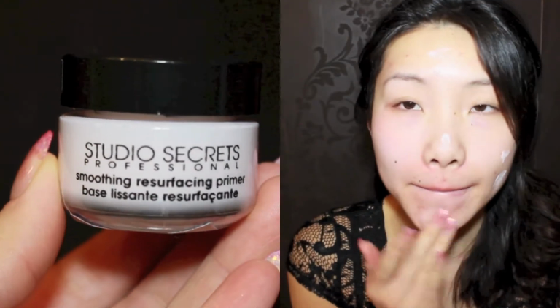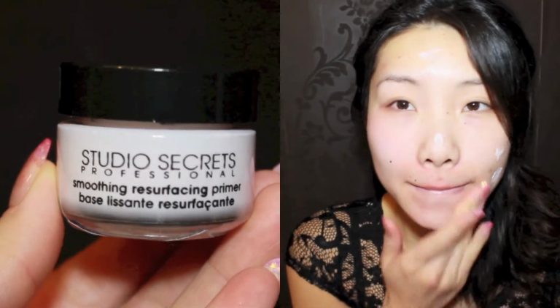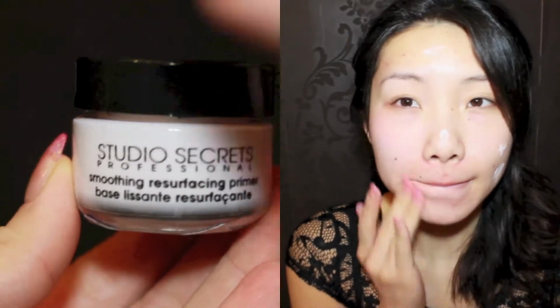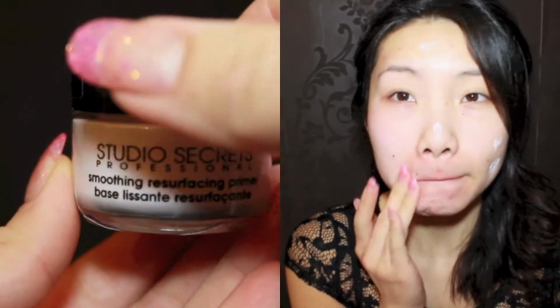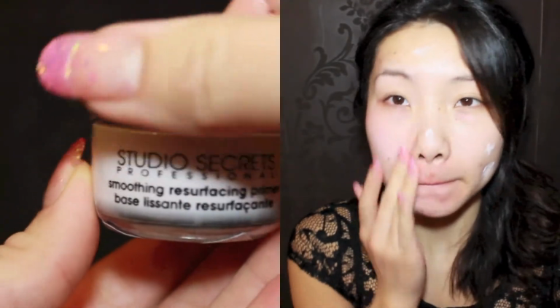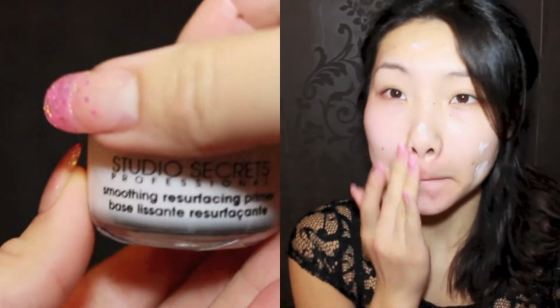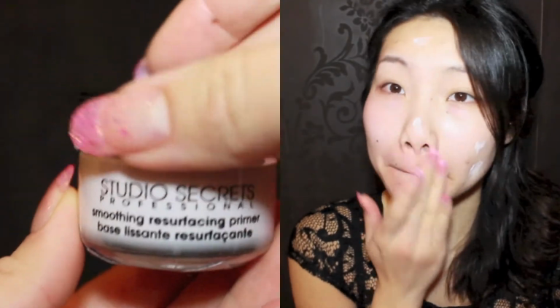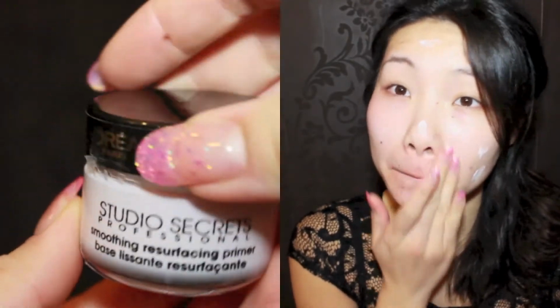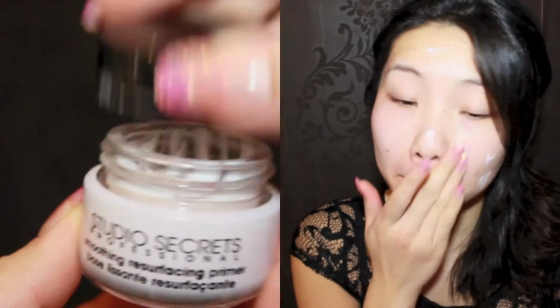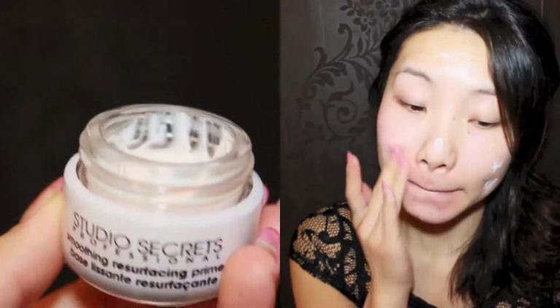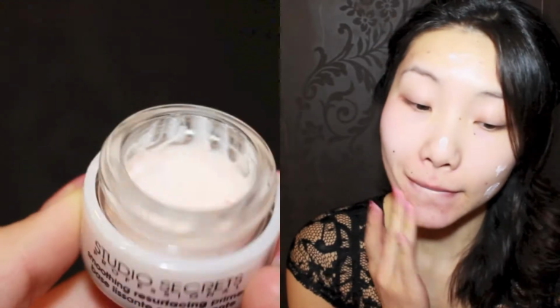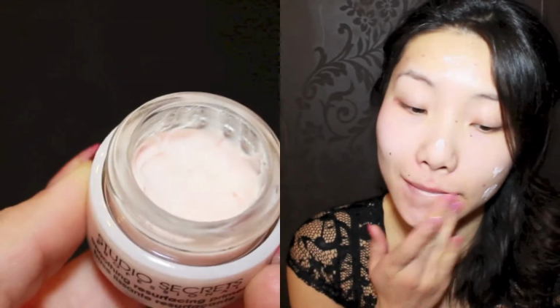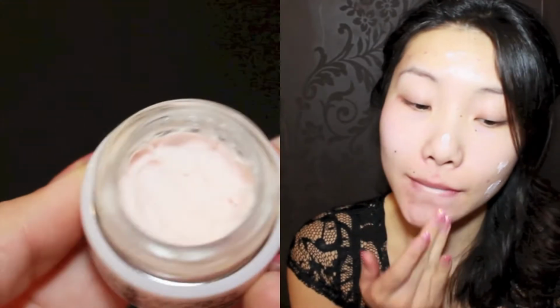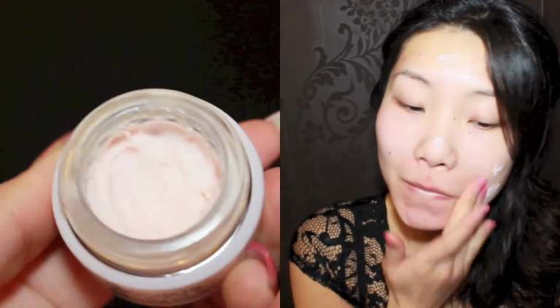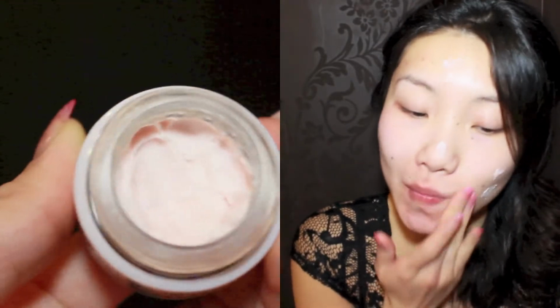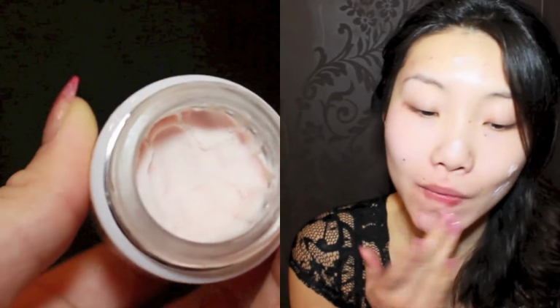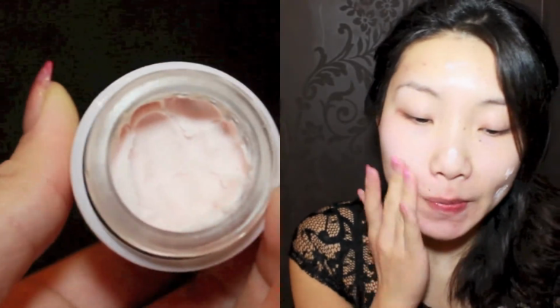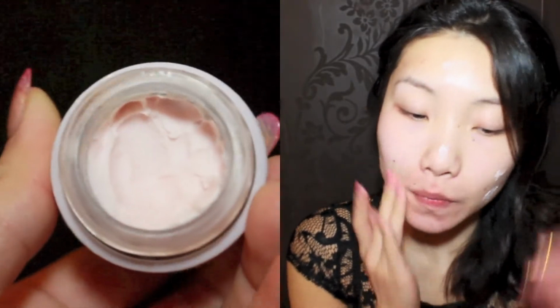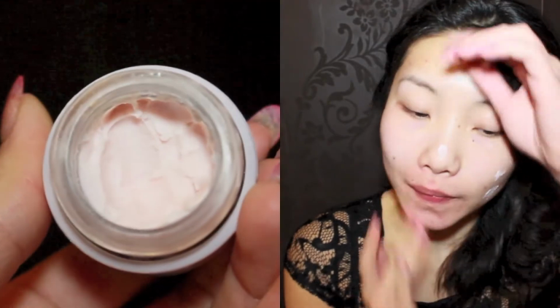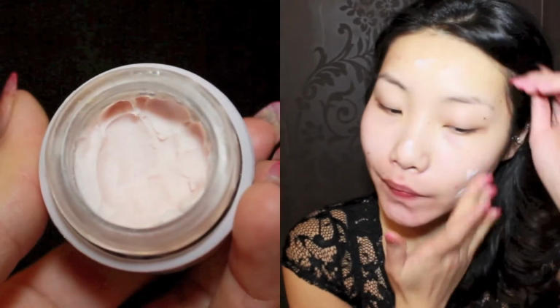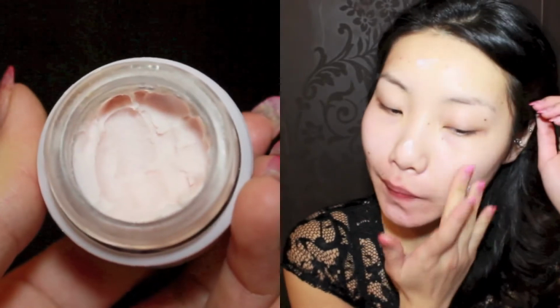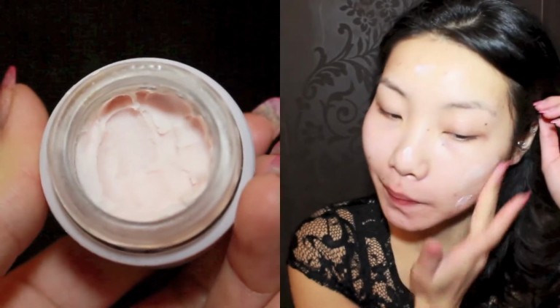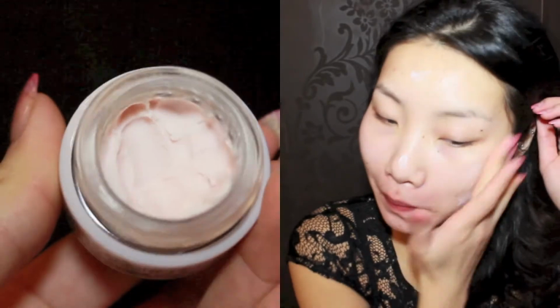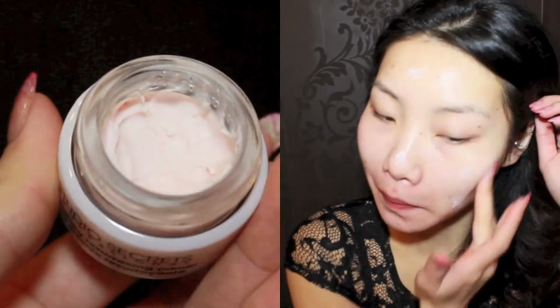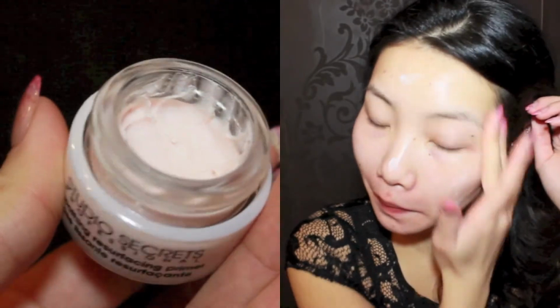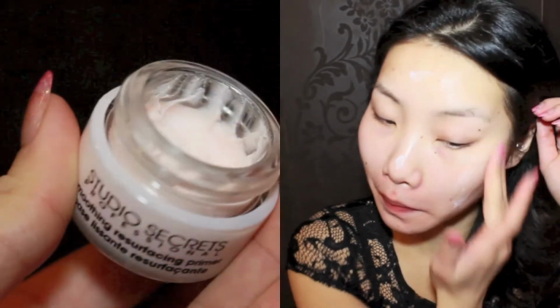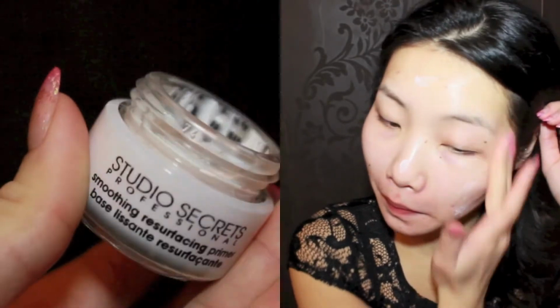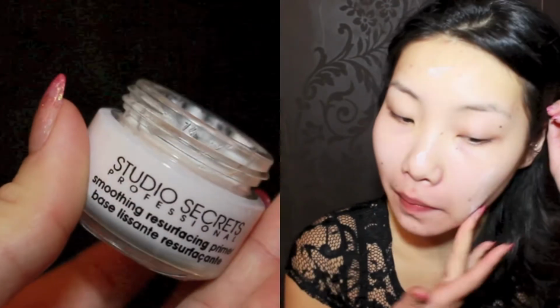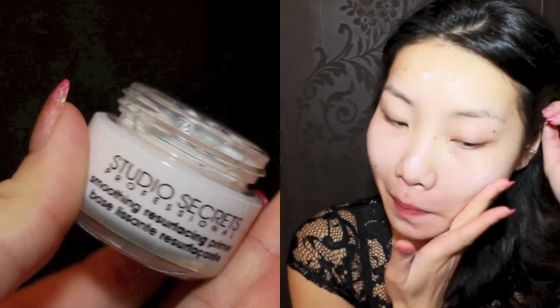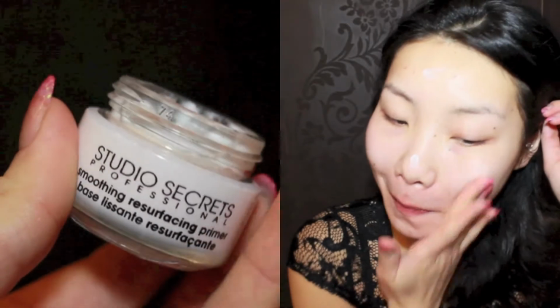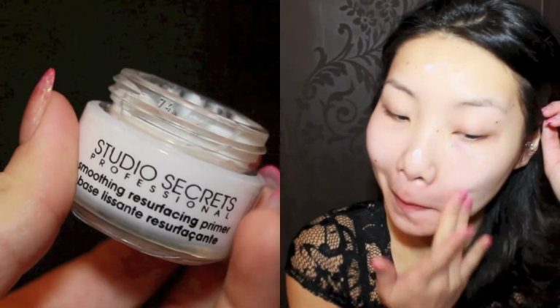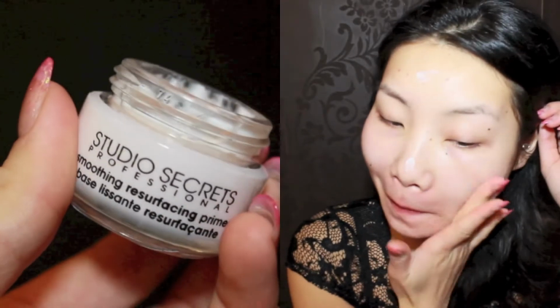To make sure my foundation sits throughout the day and avoid my skin from getting oily, I'm going to apply primer. Here I'm using my L'Oreal Studio Secret Primer.